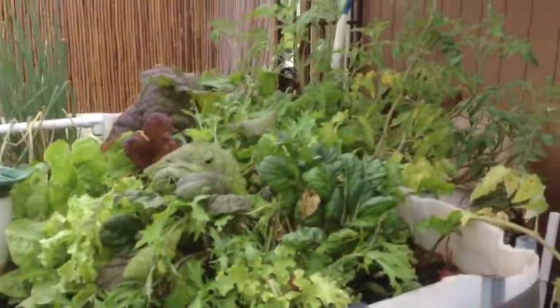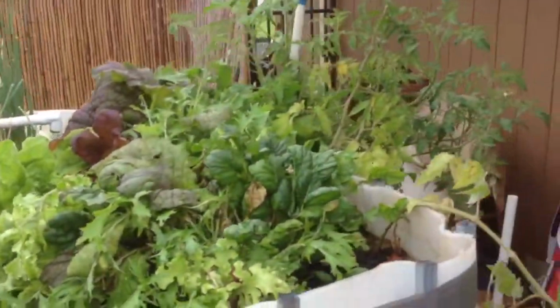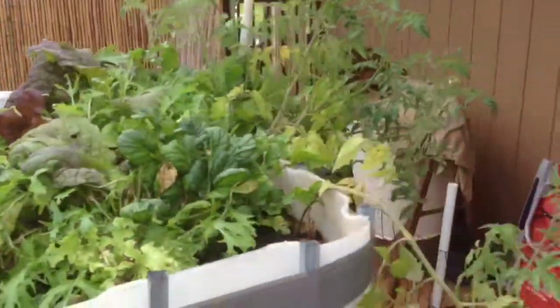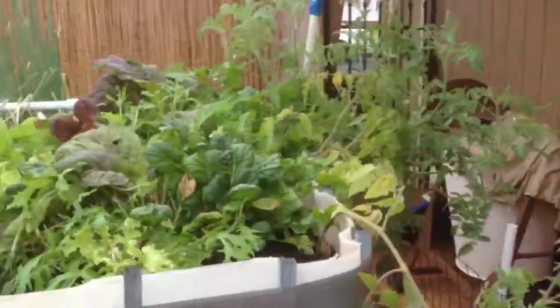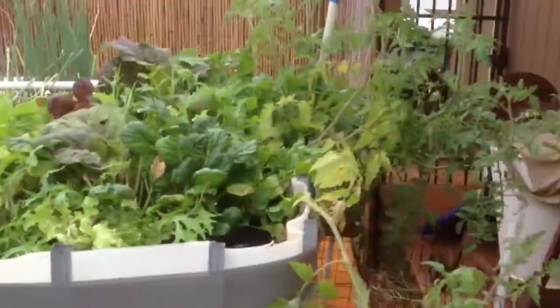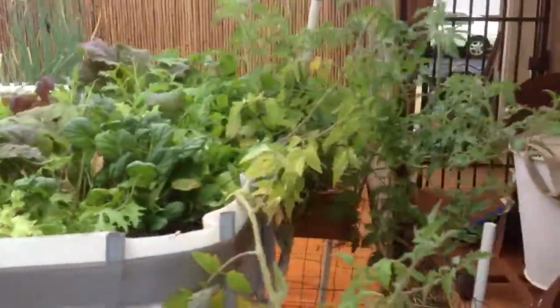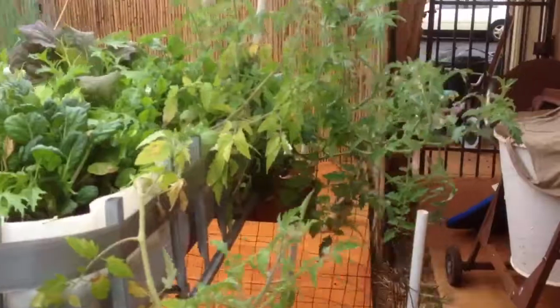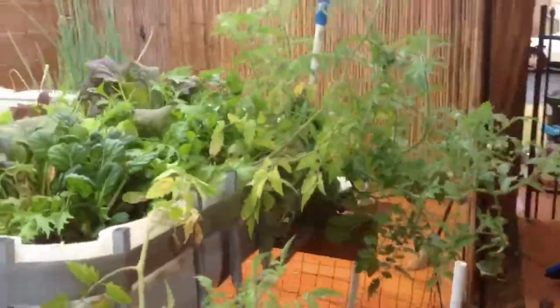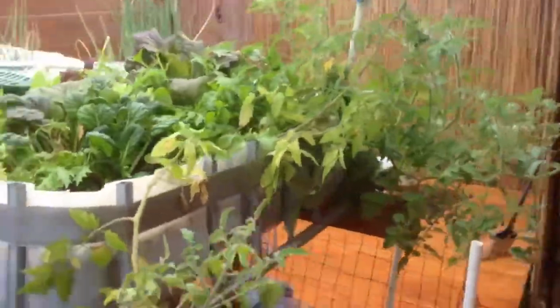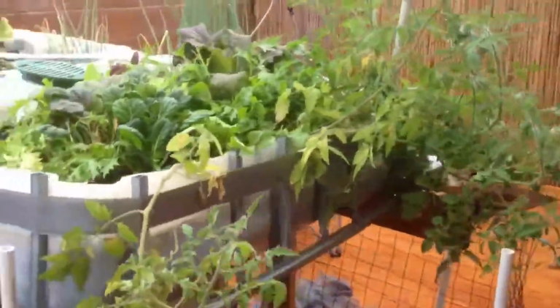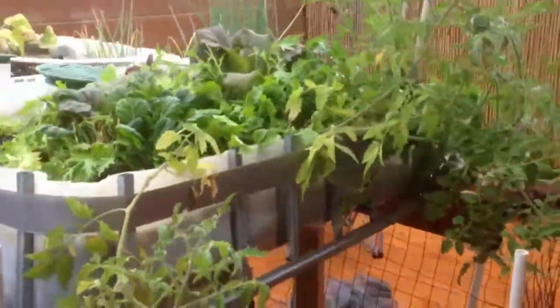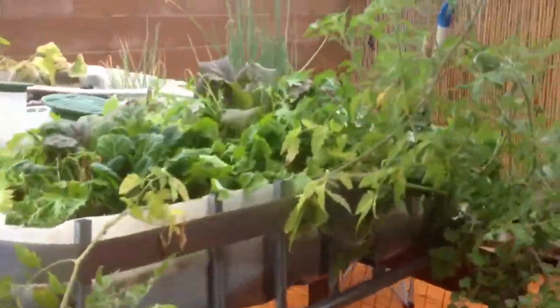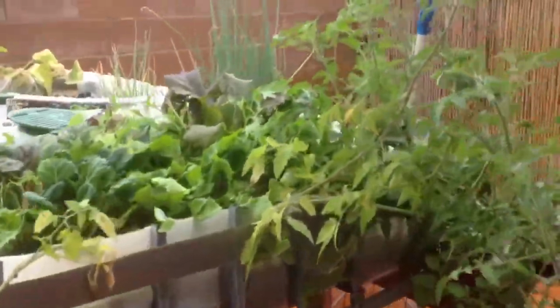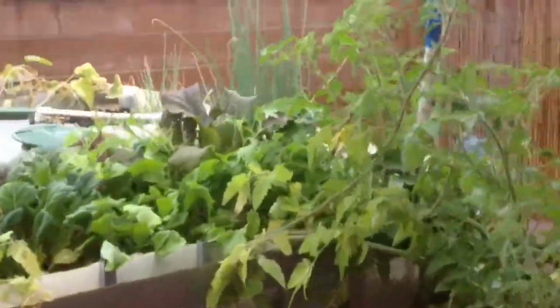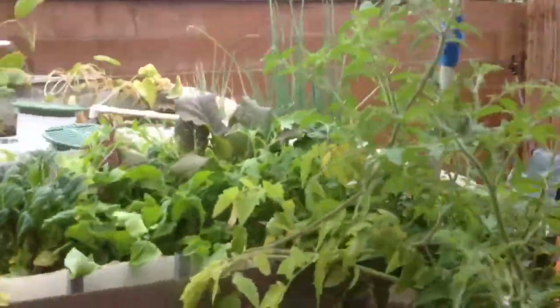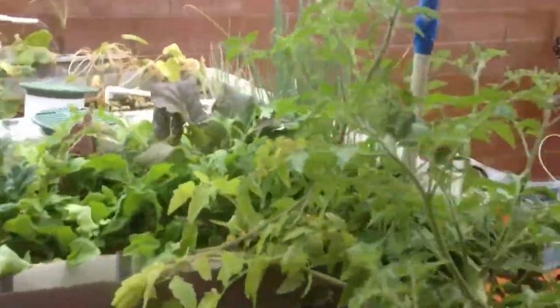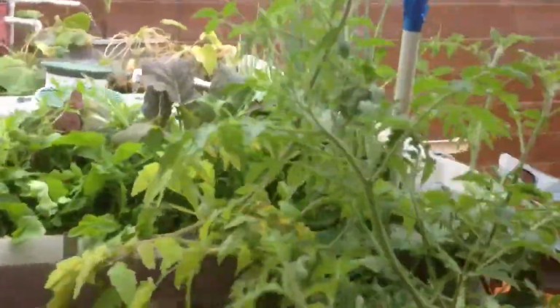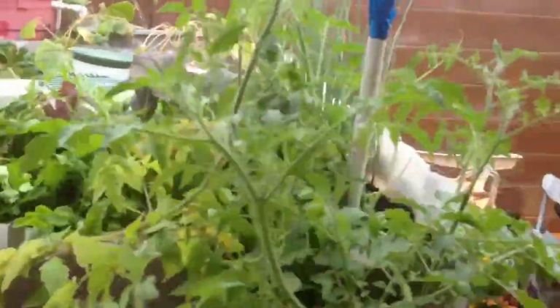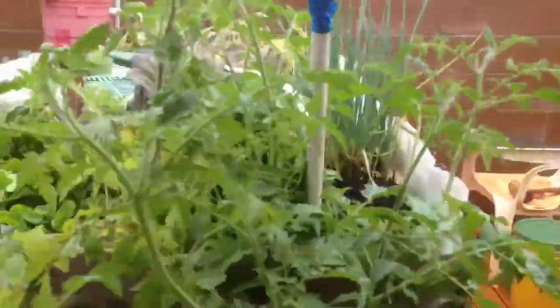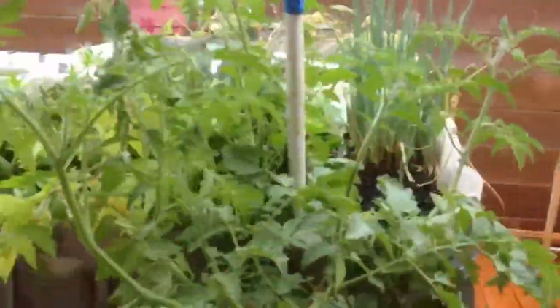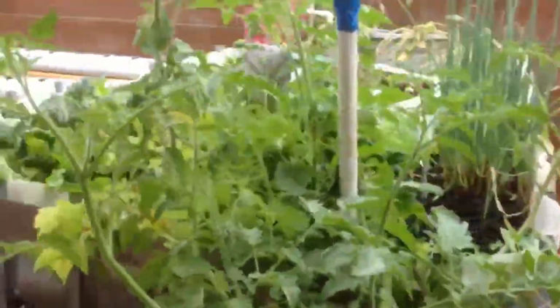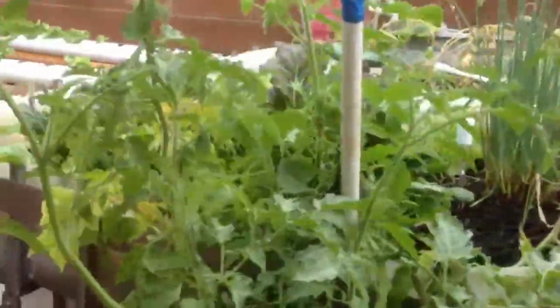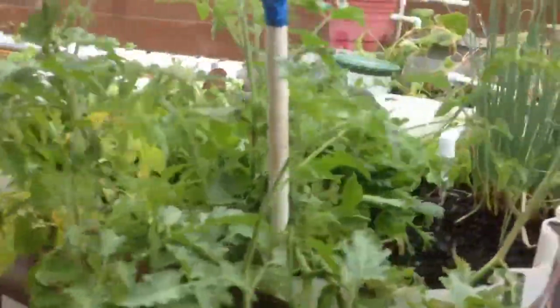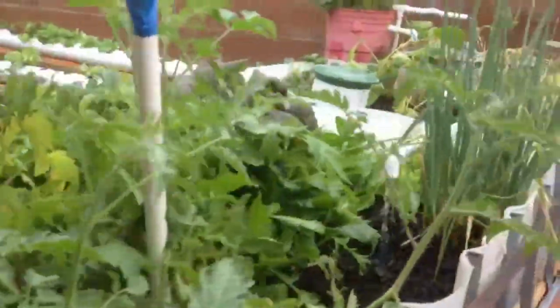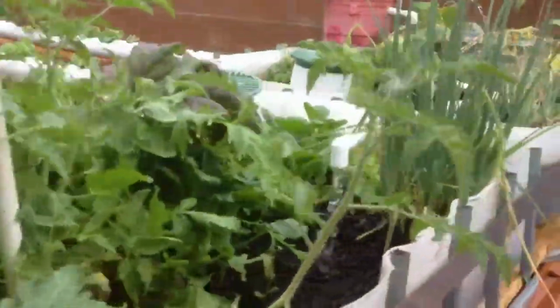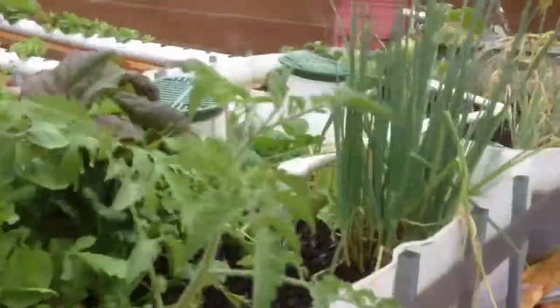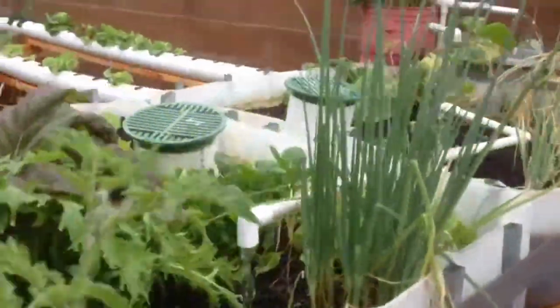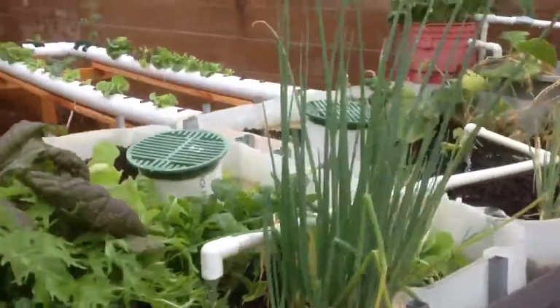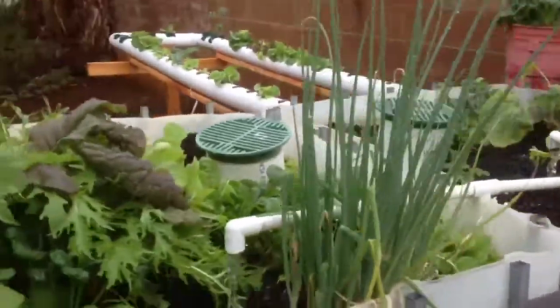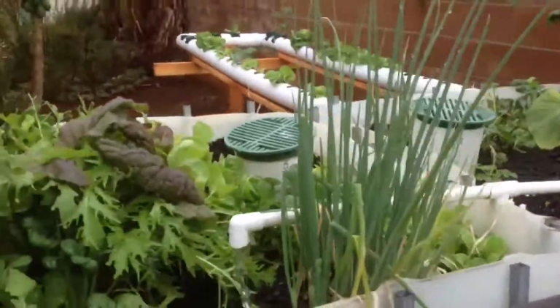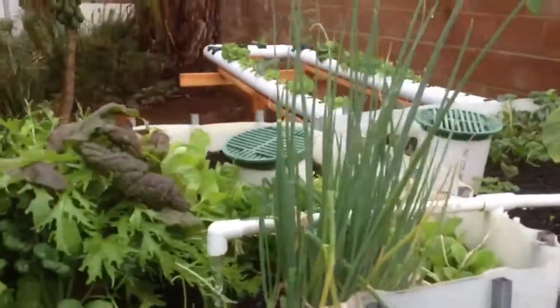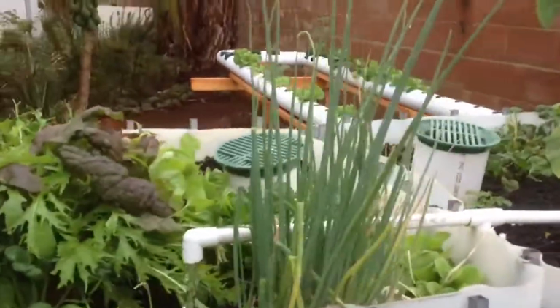Everything else is doing pretty well. Tomatoes are doing great. Green onions are pumping.